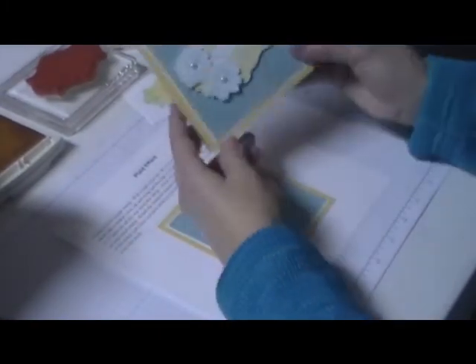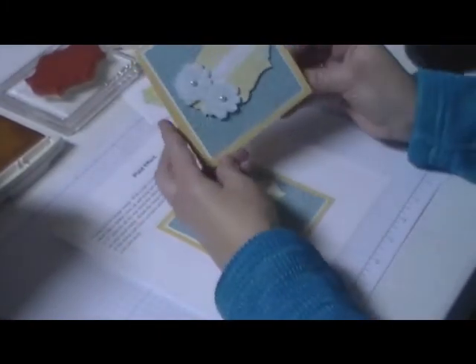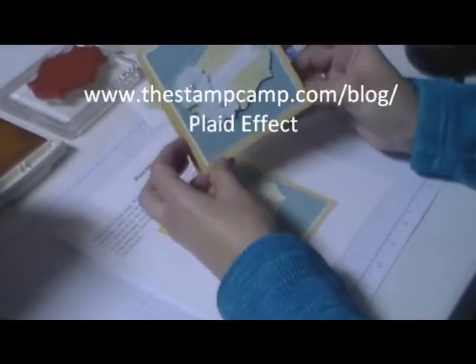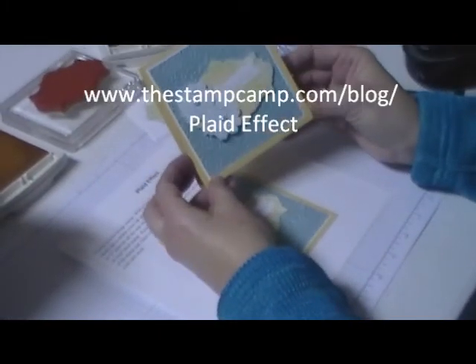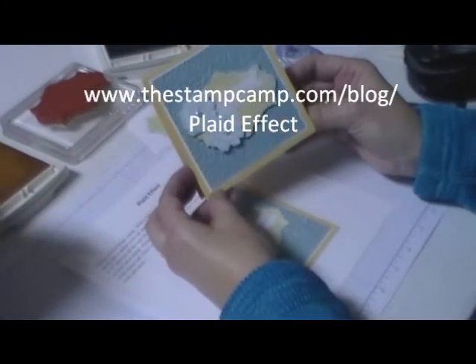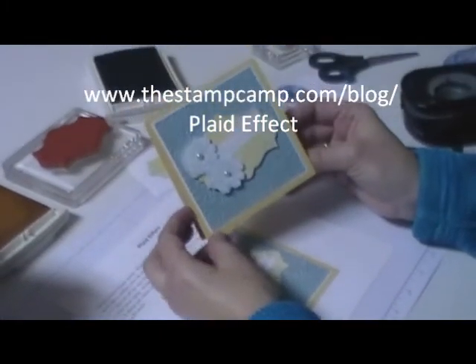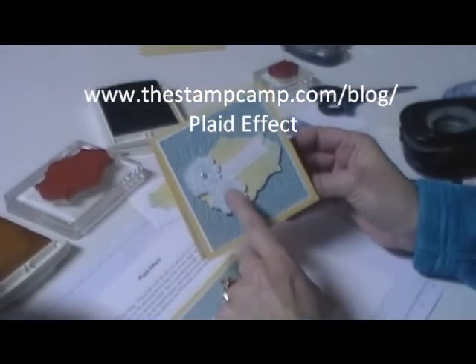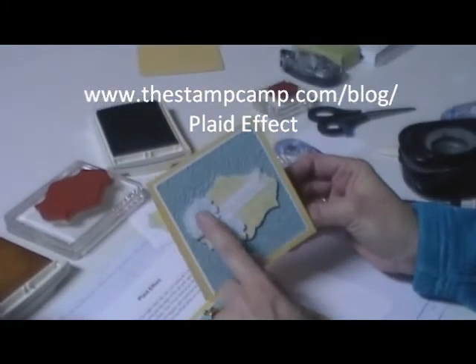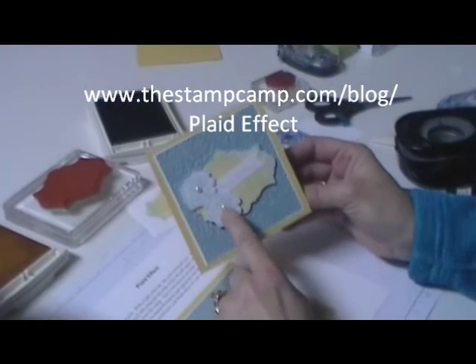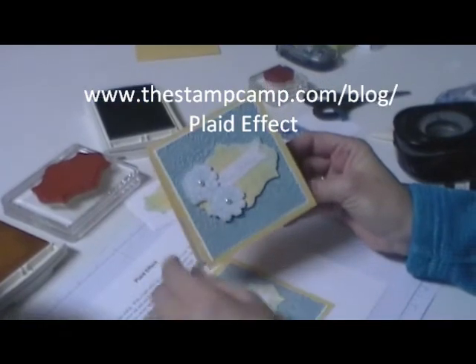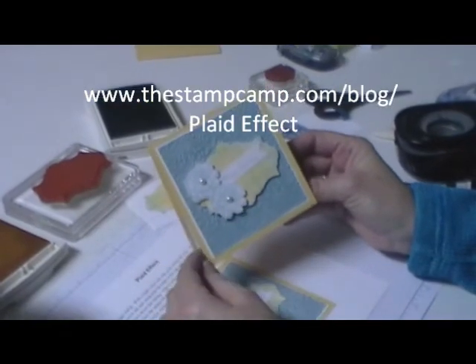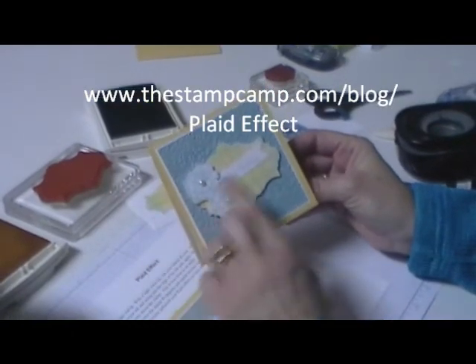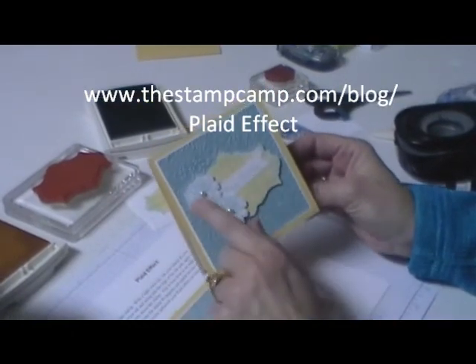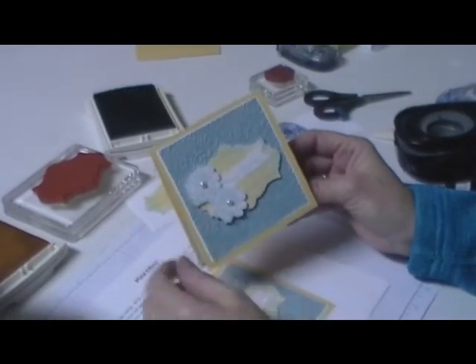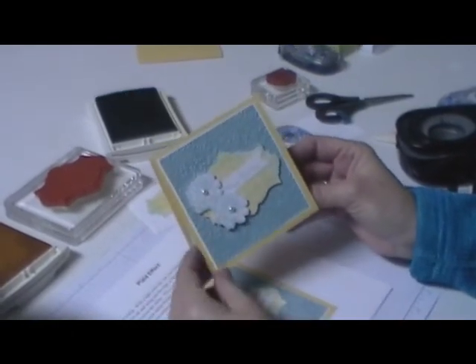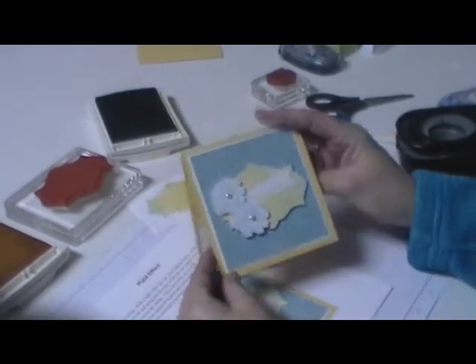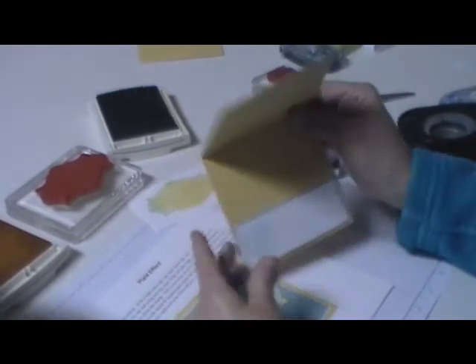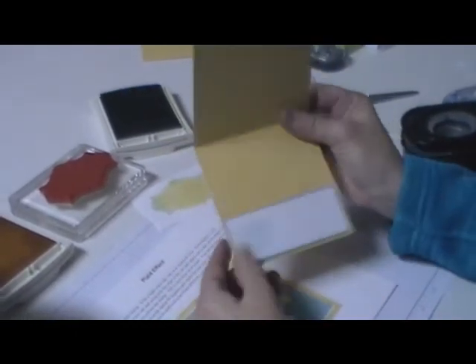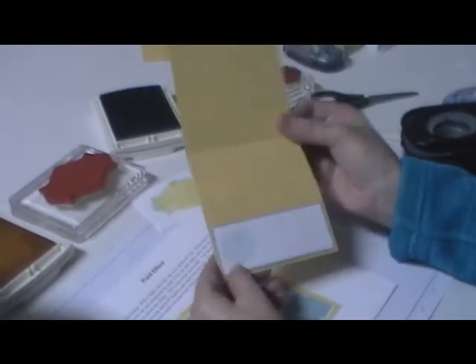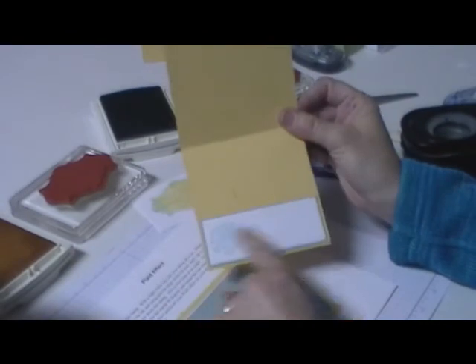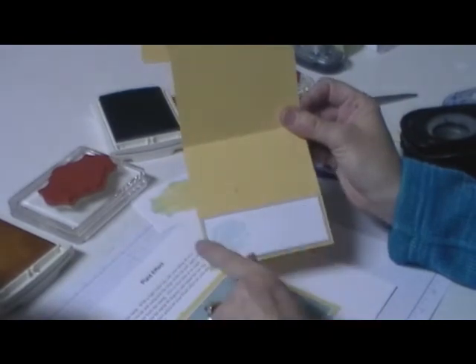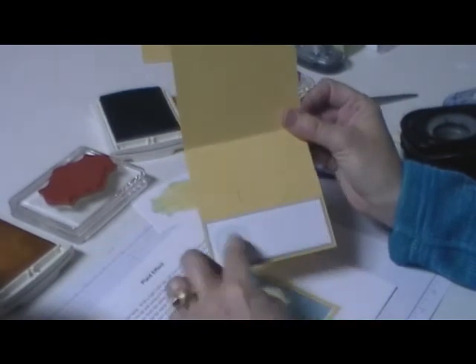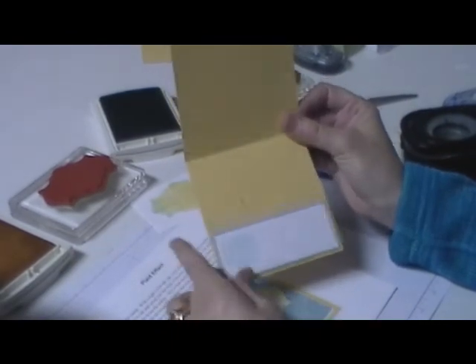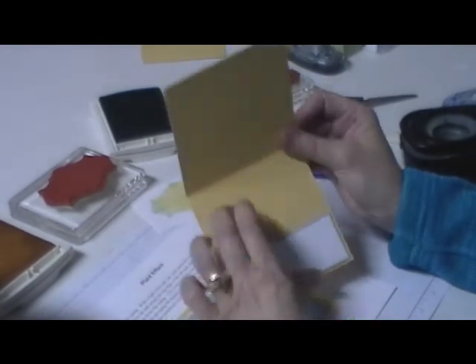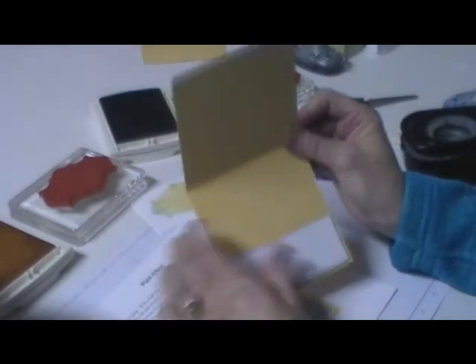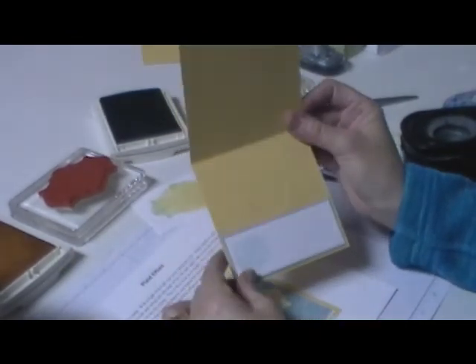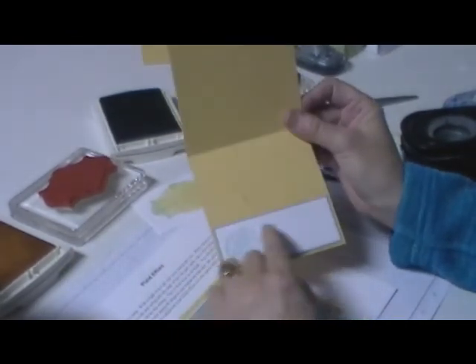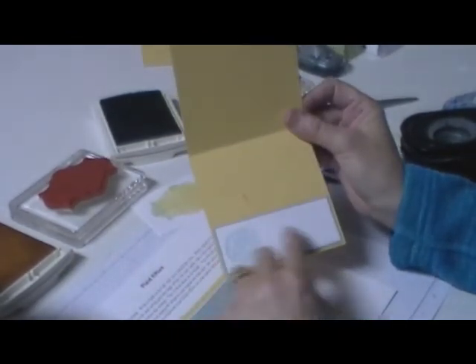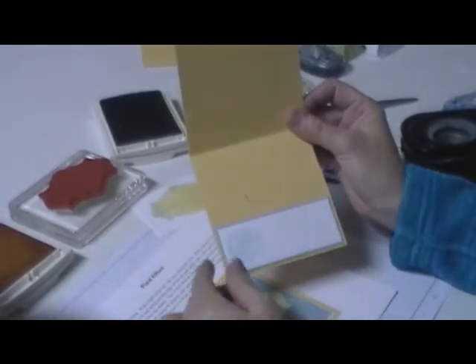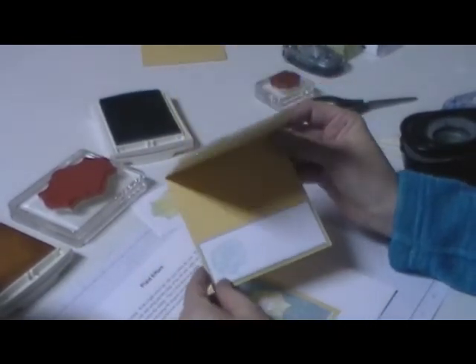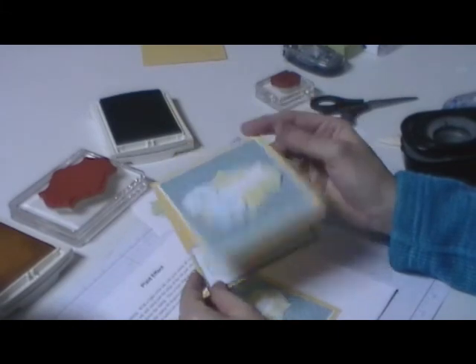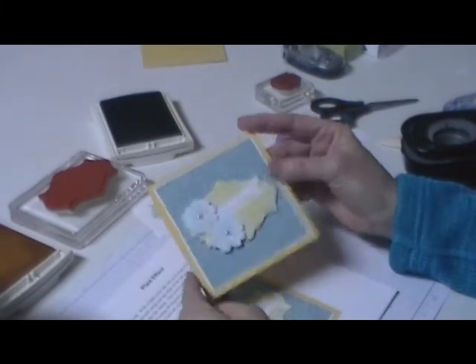Here you have the finished gift card holder. I put pearls in the center of the flowers and popped it all up with dimensionals. Inside I added a piece of white and stamped the flowers so you can put the gift card in, write who it's from, and add a little greeting.